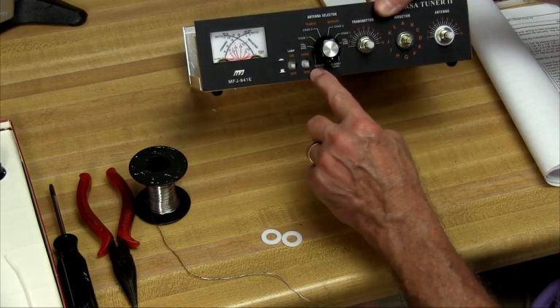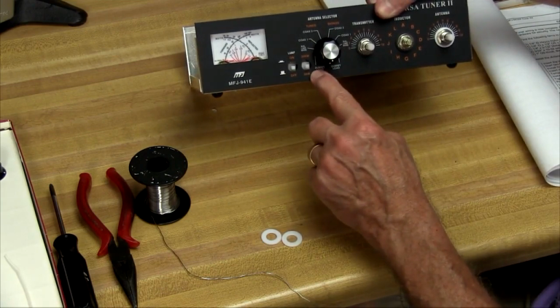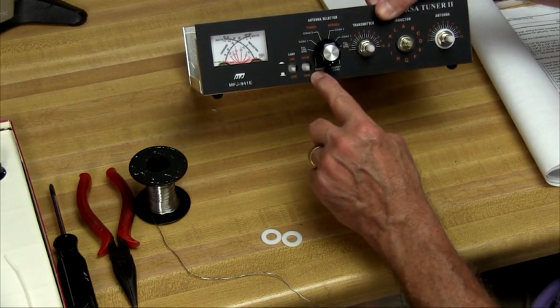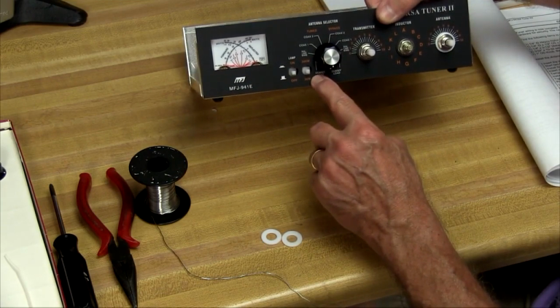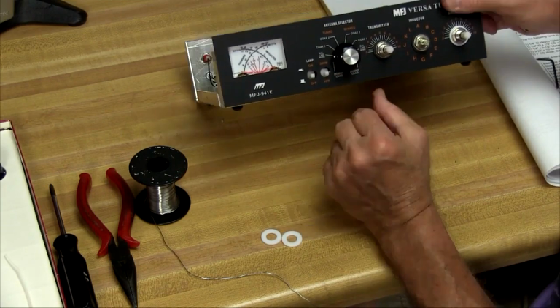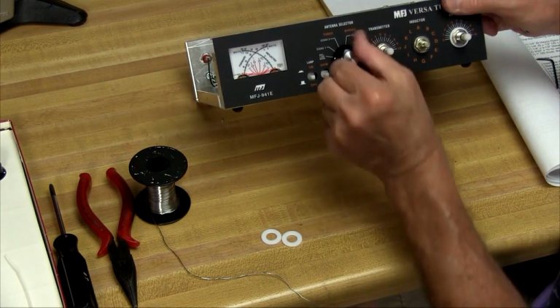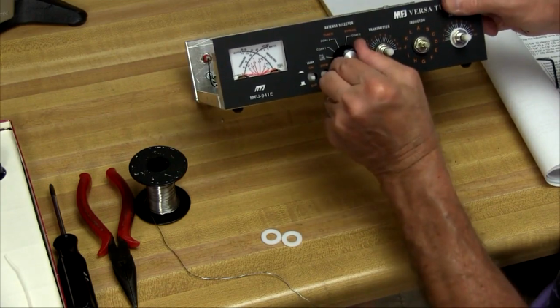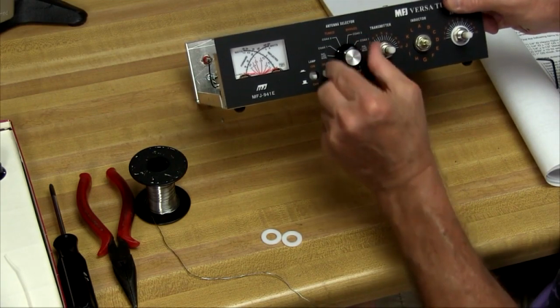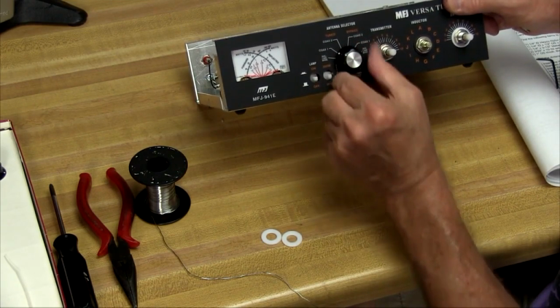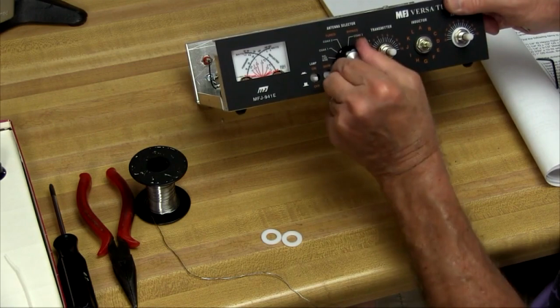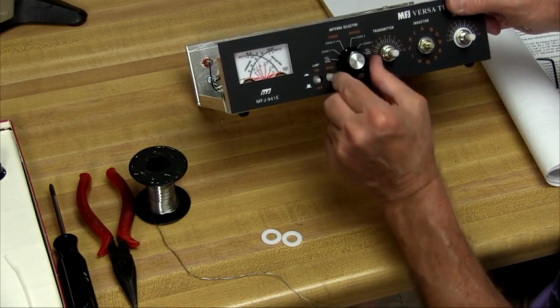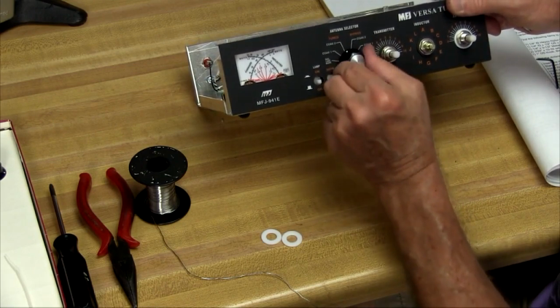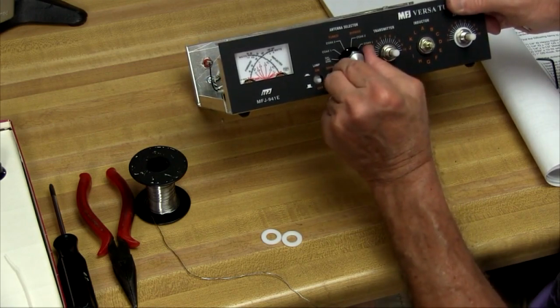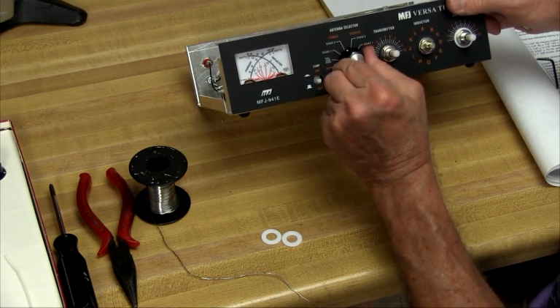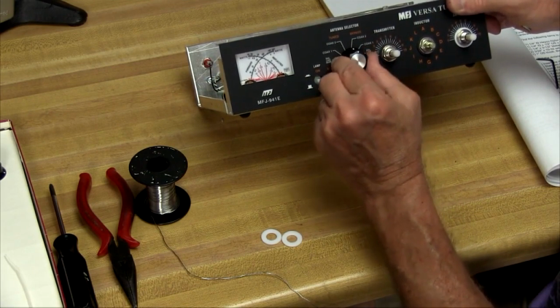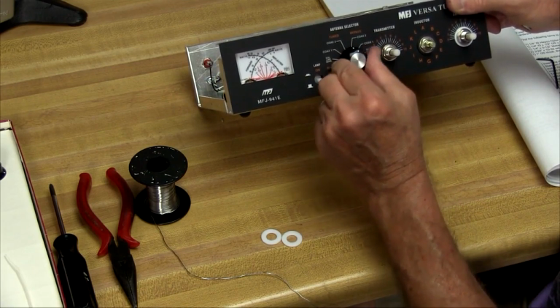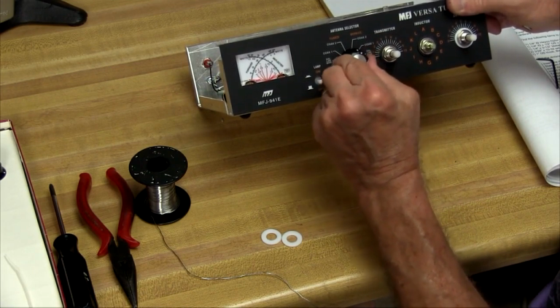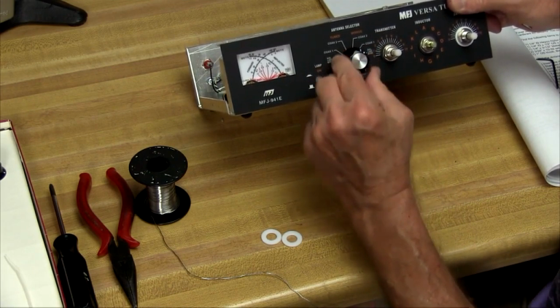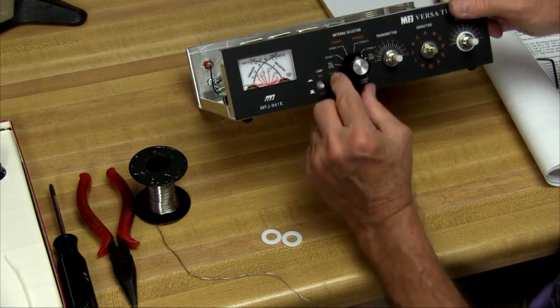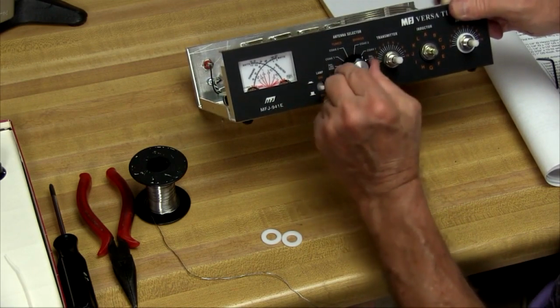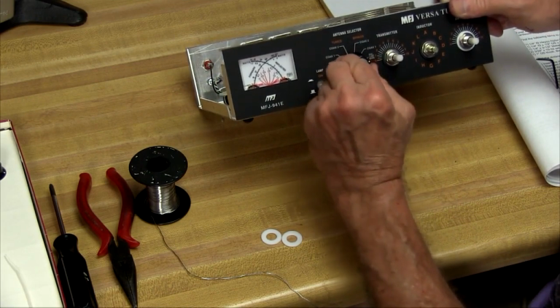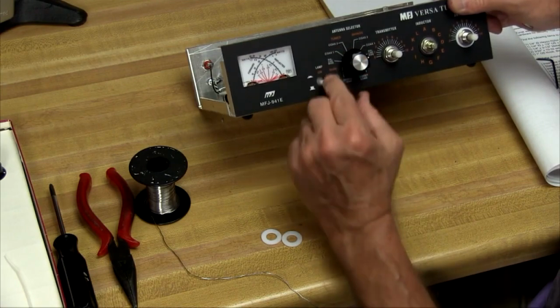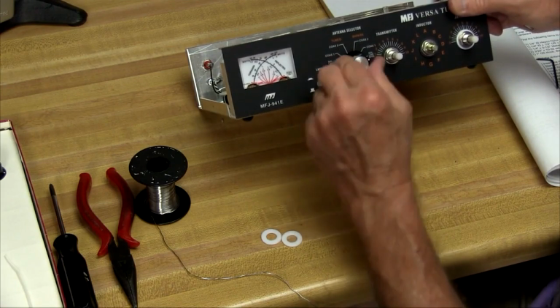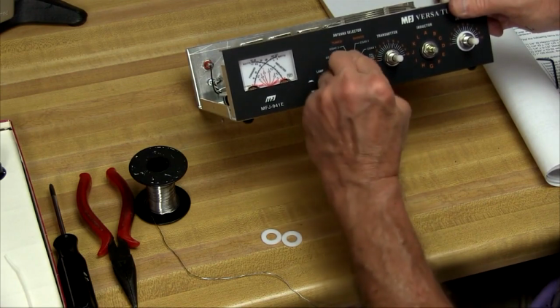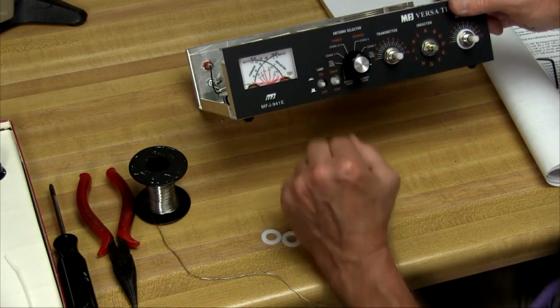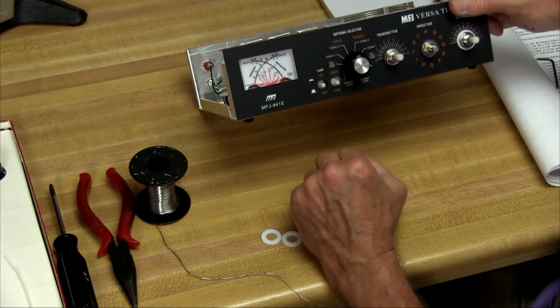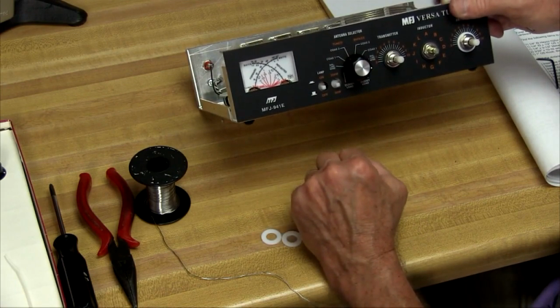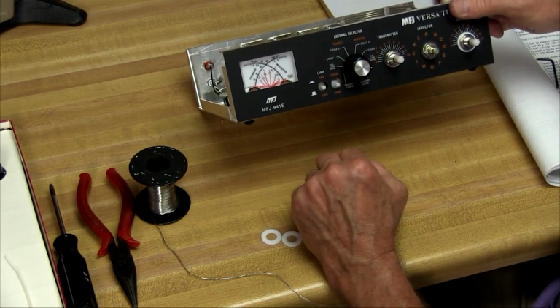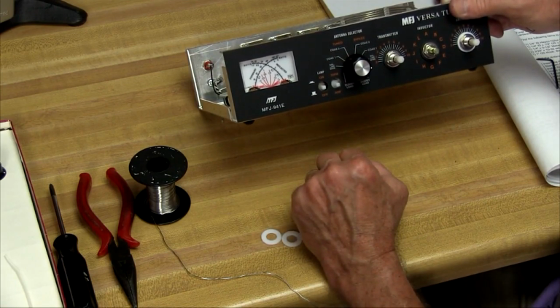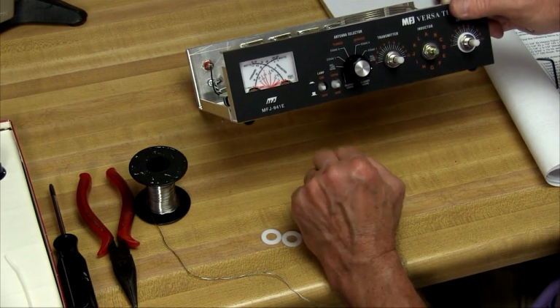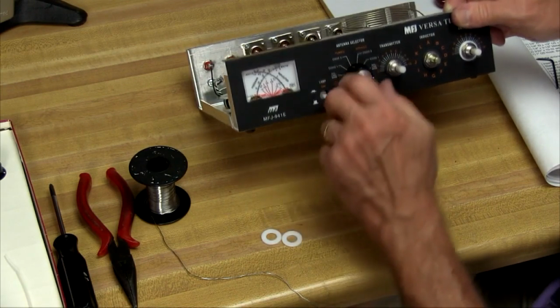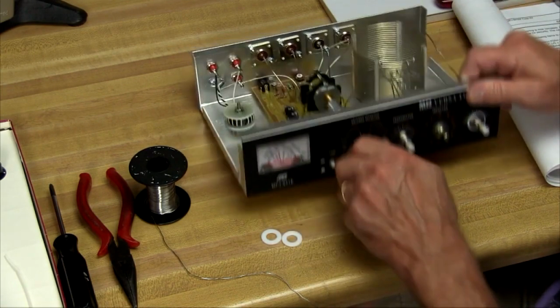That's all the way to the left, so we want that to point at dummy load: balance line, coax 1, coax 2, coax 2 bypass, coax 1, balance line, dummy load. I believe we're good there.